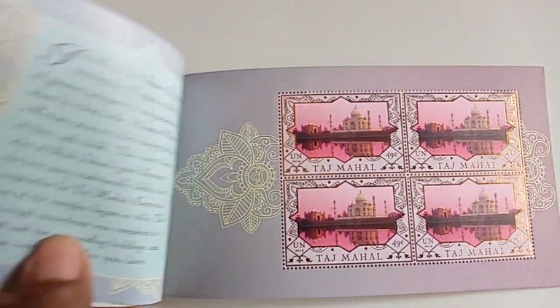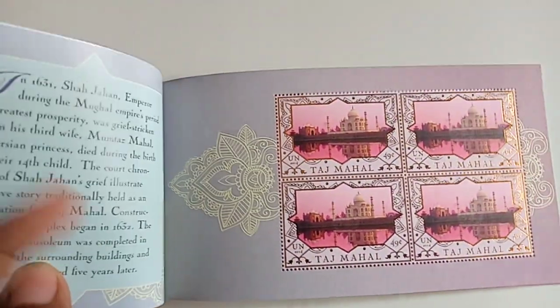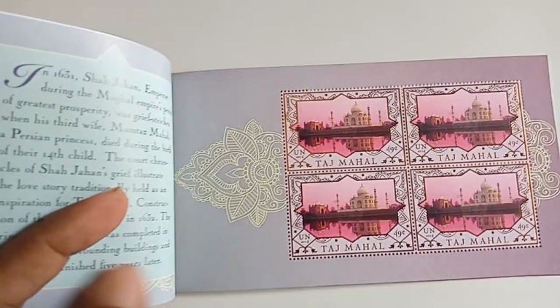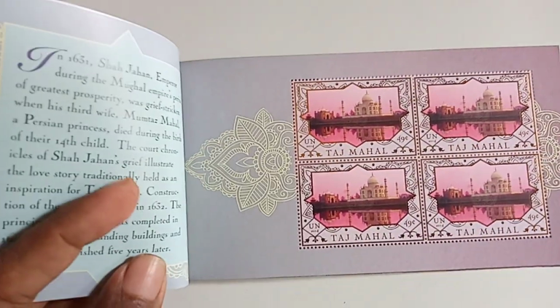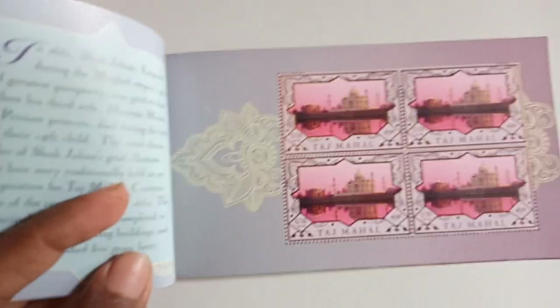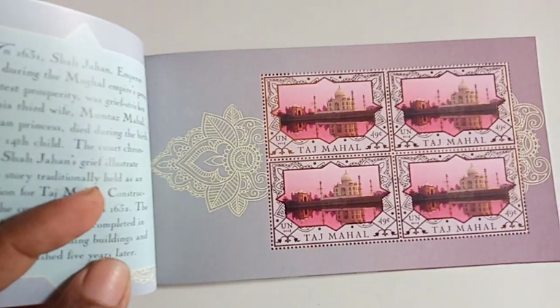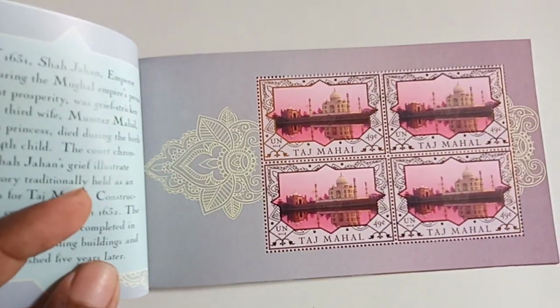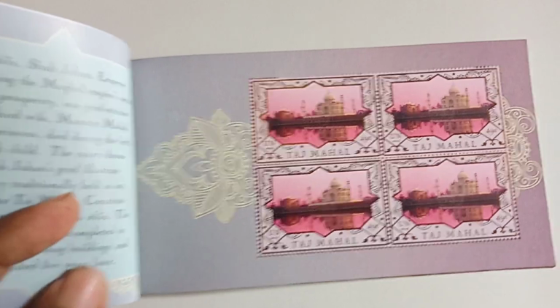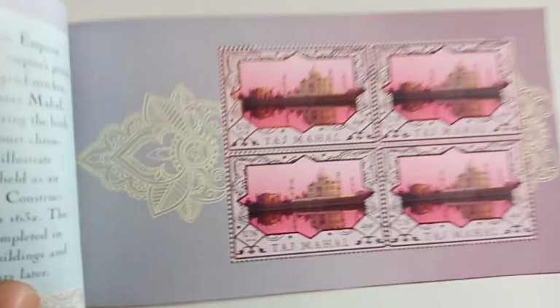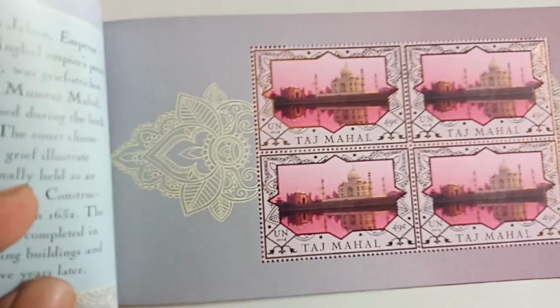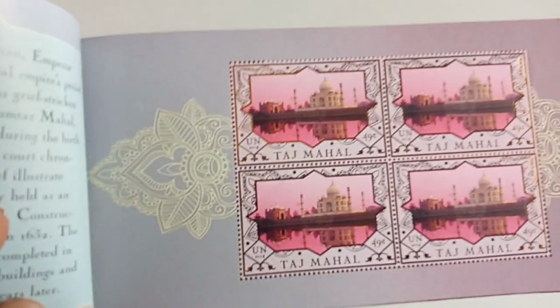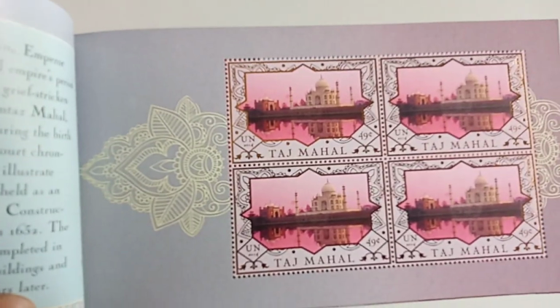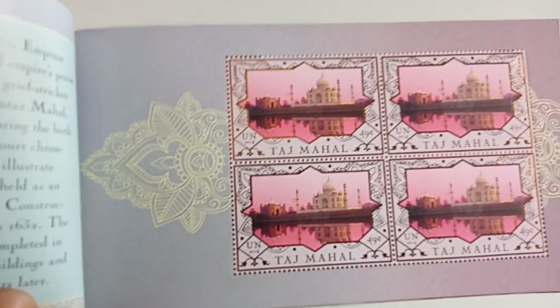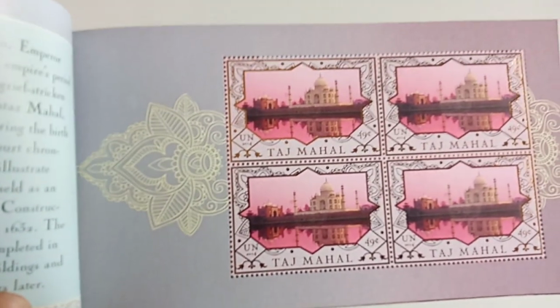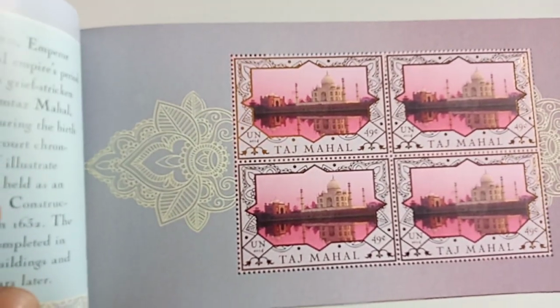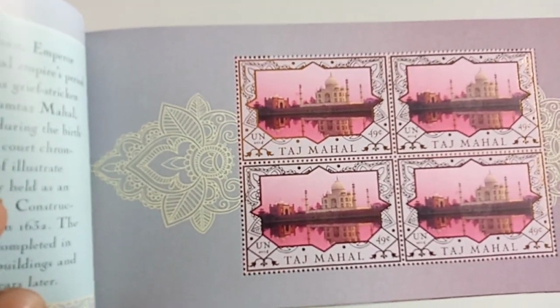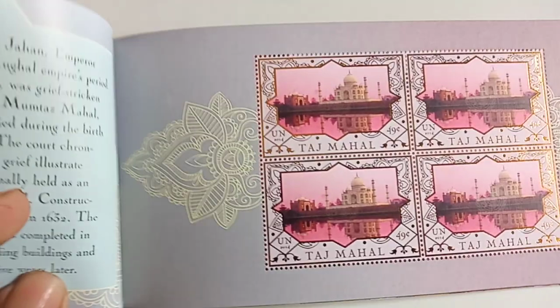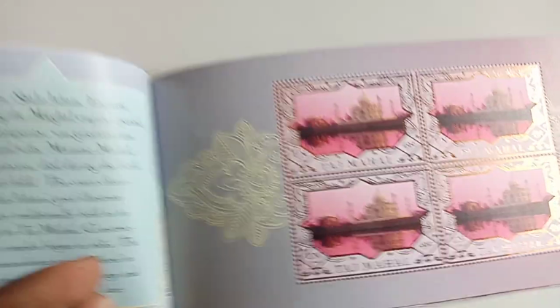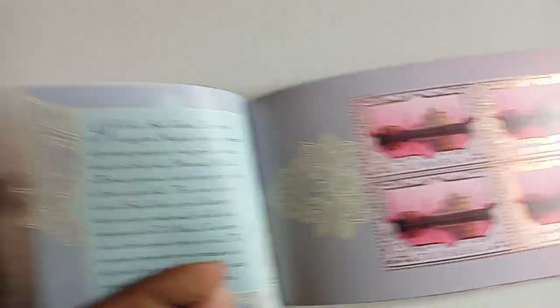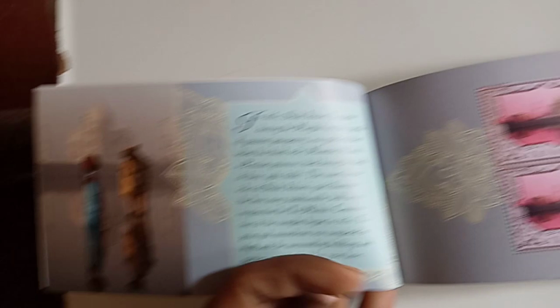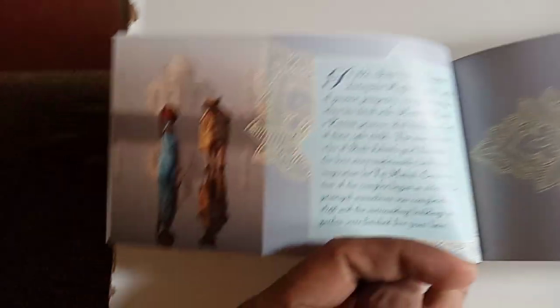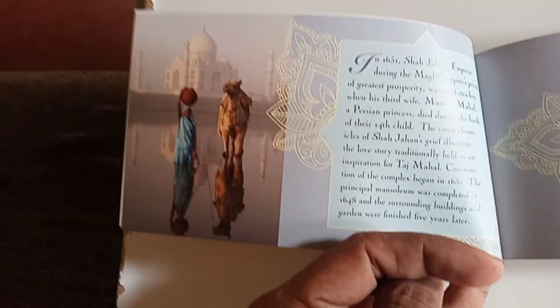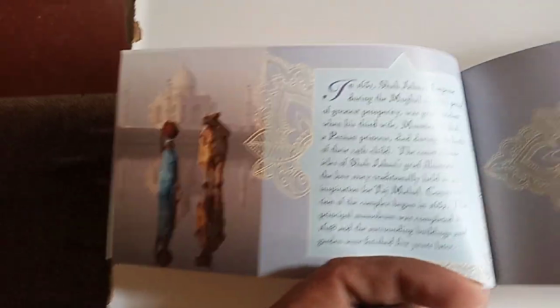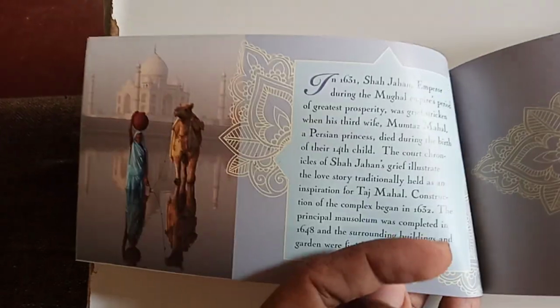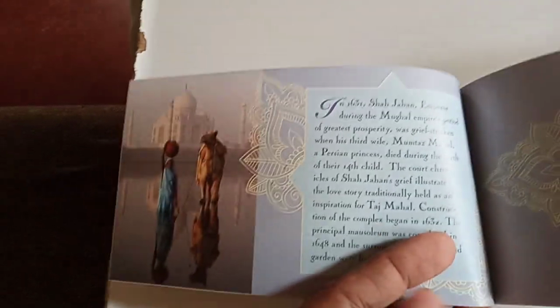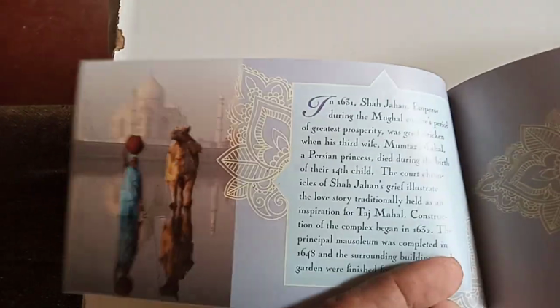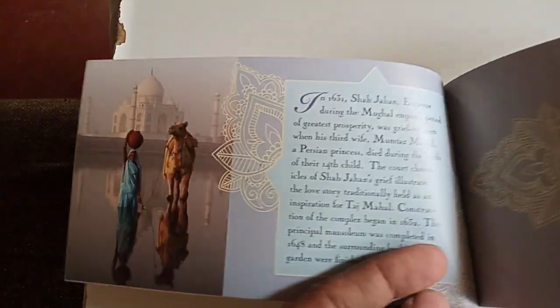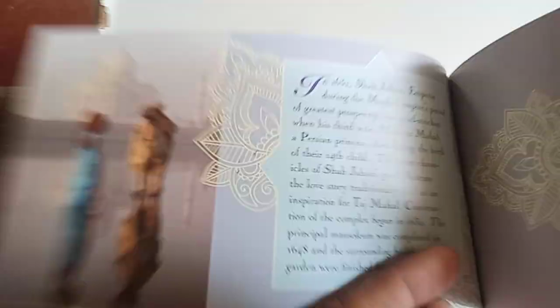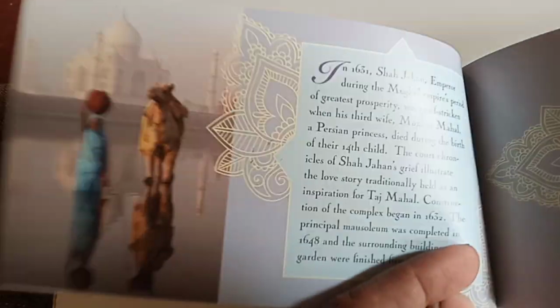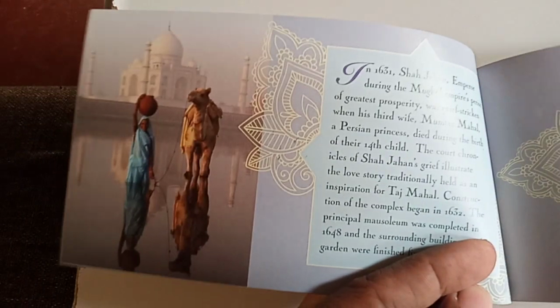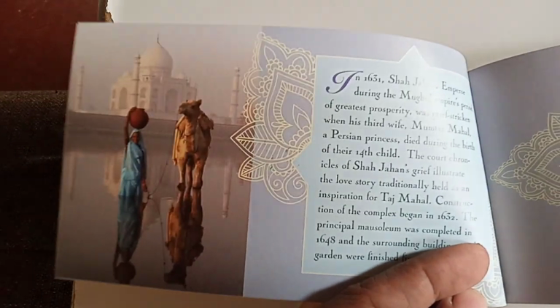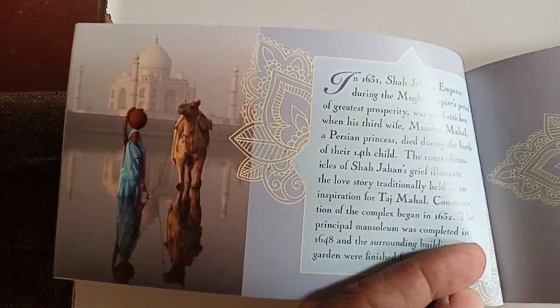Now you can see the second set of stamps. Each stamp's face value is 49 cents. Here are the details about Taj Mahal.